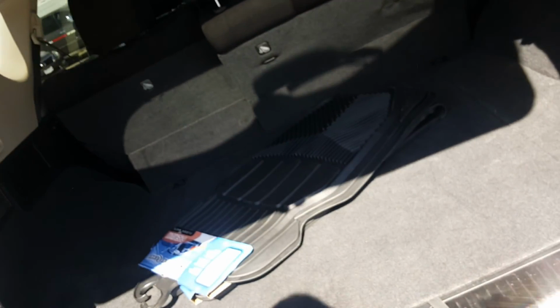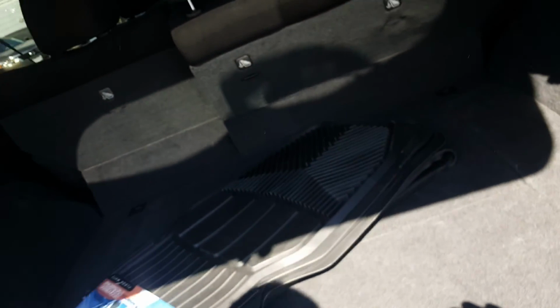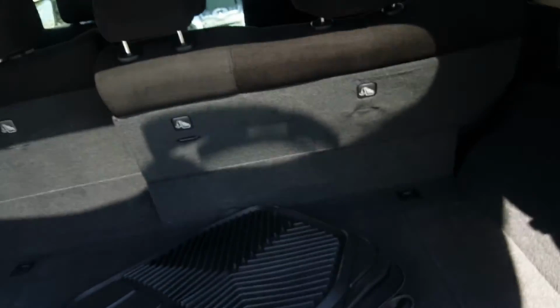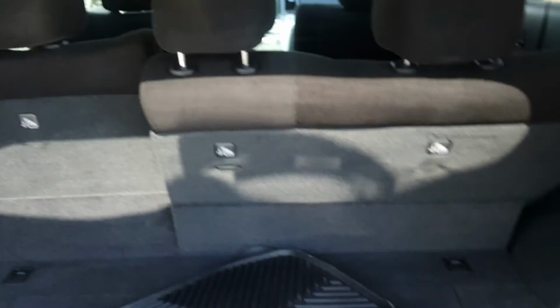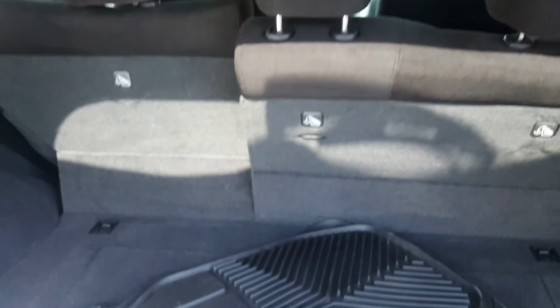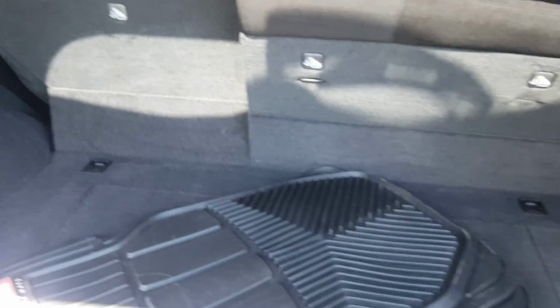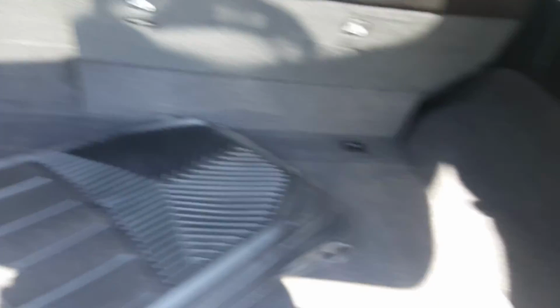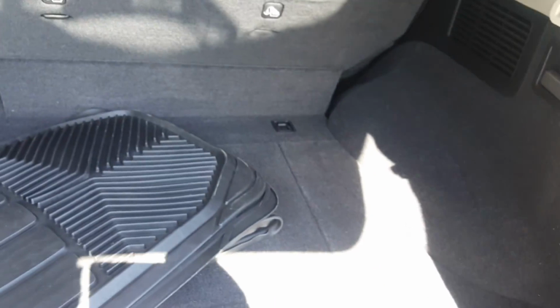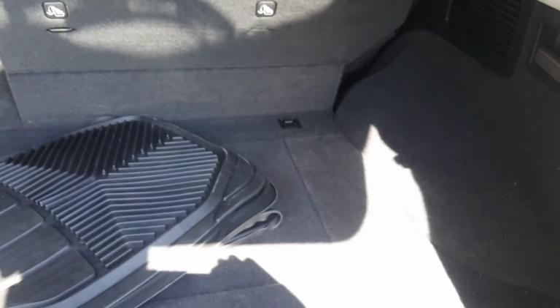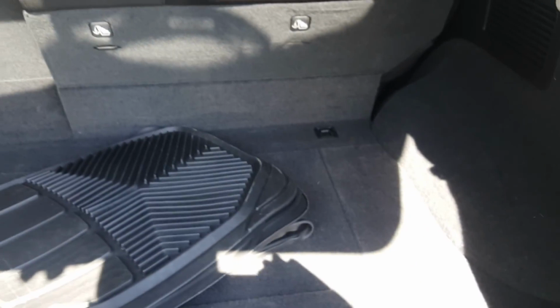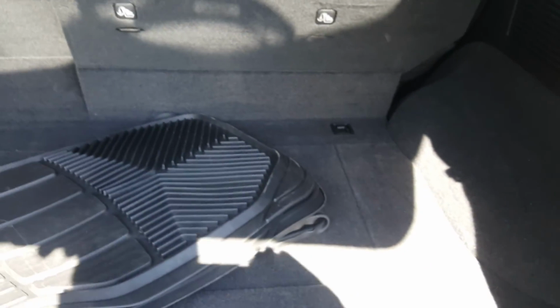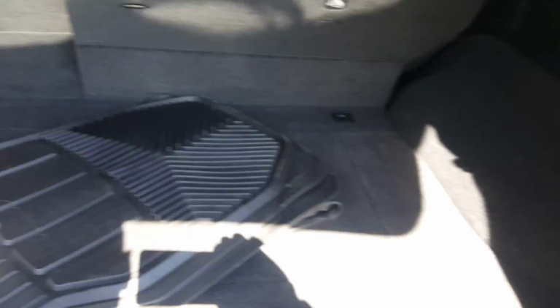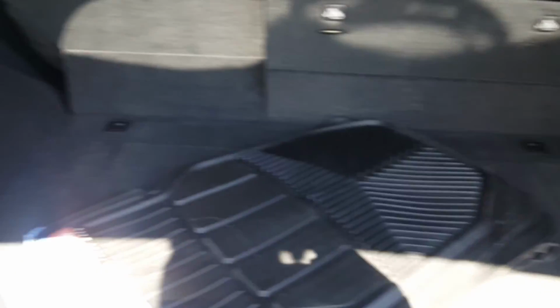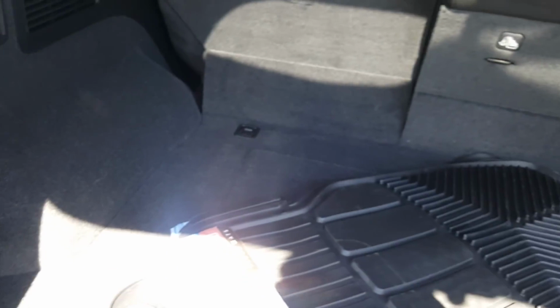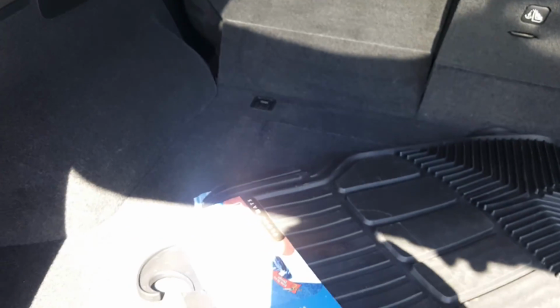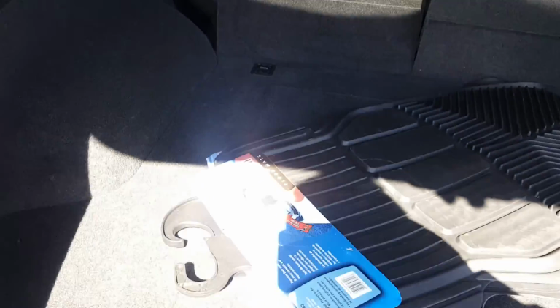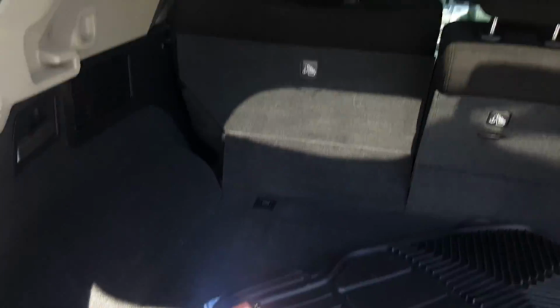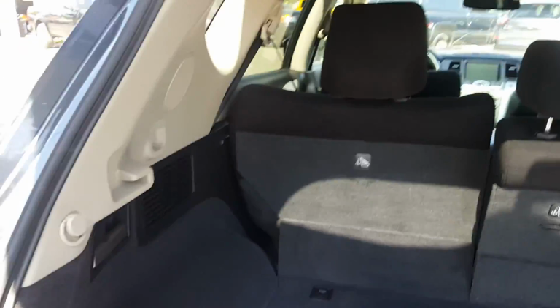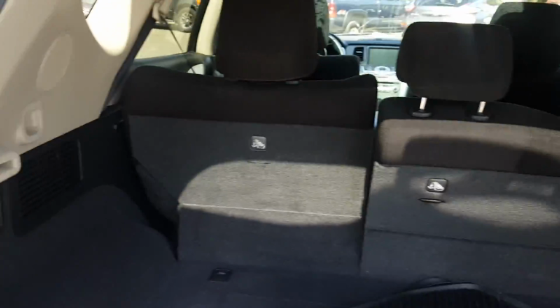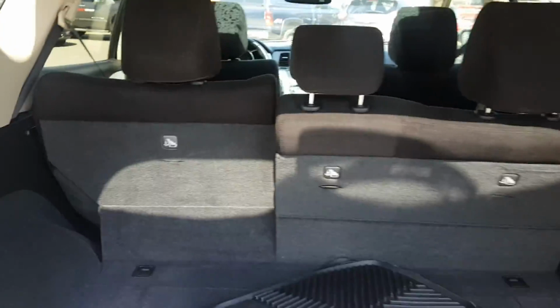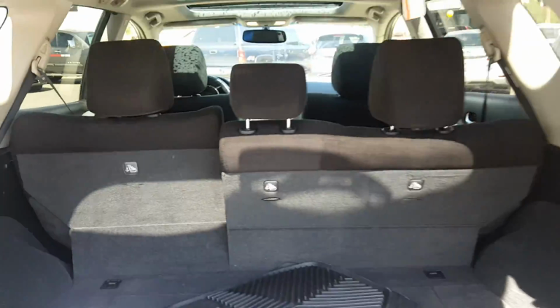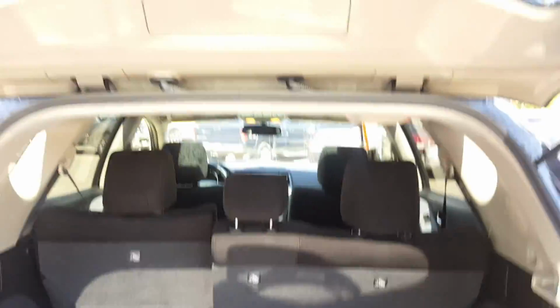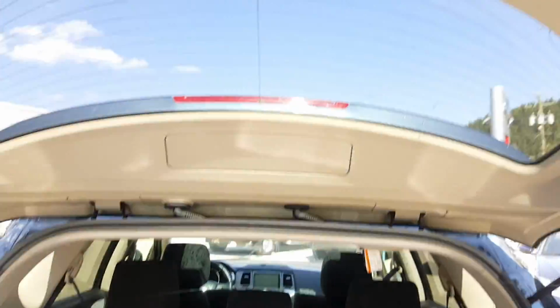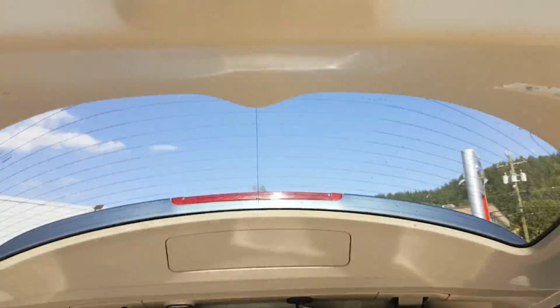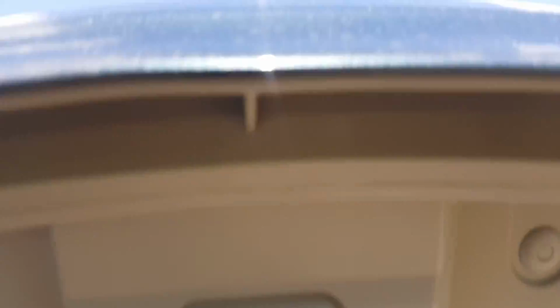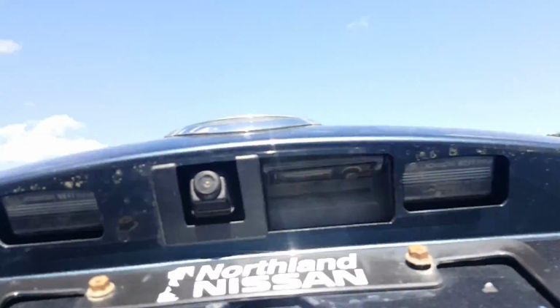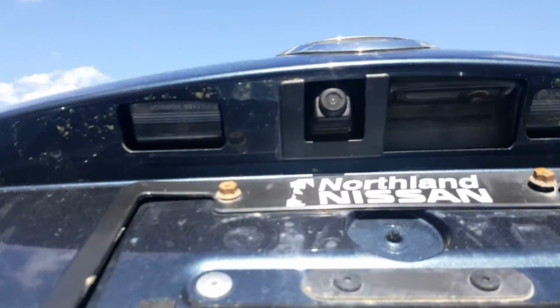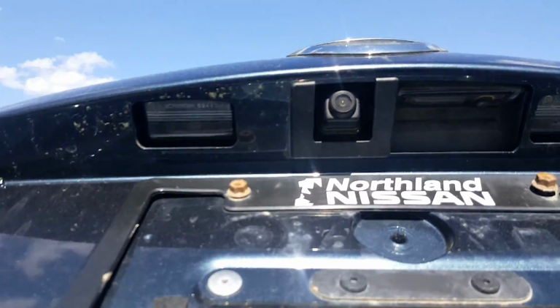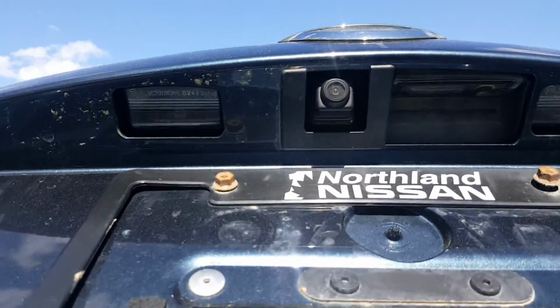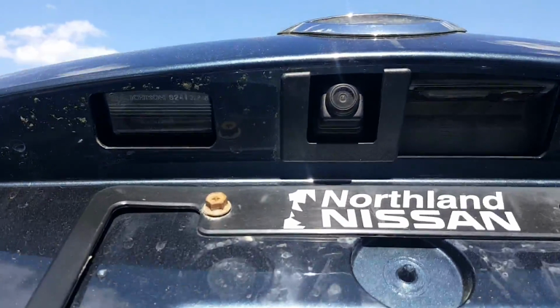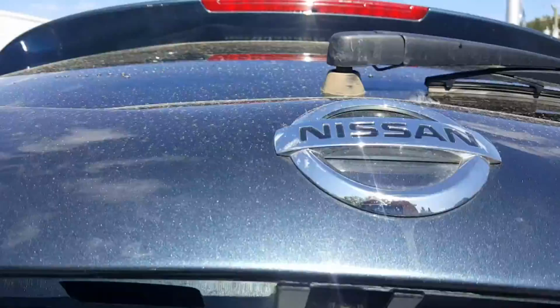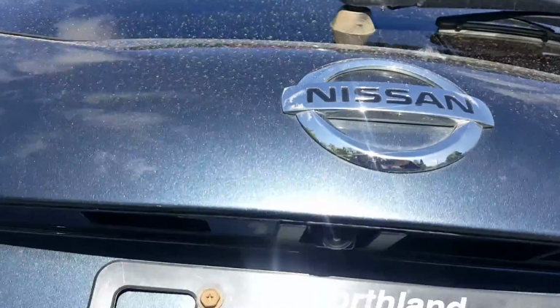Looking at the trunk here — as you can see, lots of room in the back. You've got the rubber floor mats and everything like that in there, tons of room. In there is a factory installed backup camera.